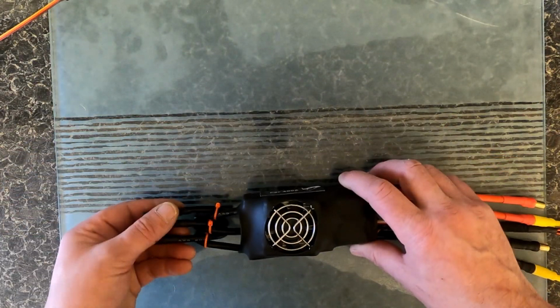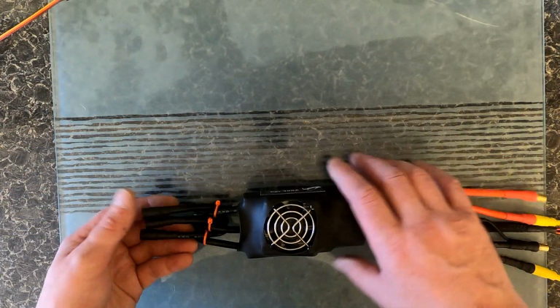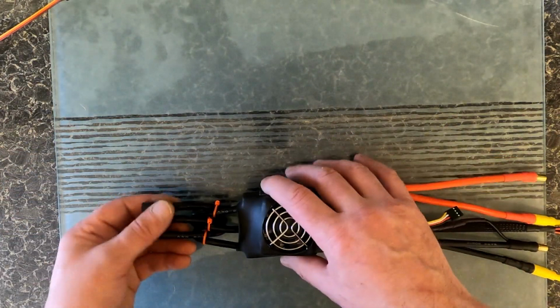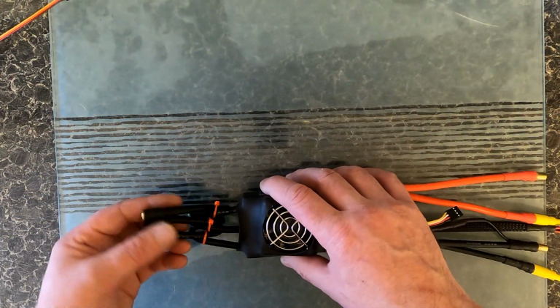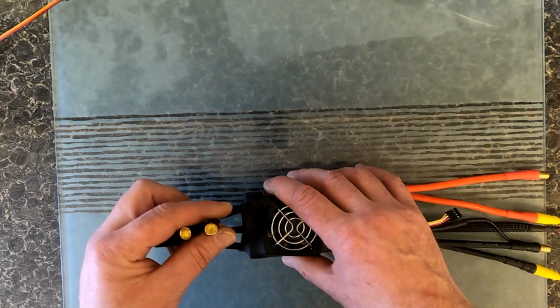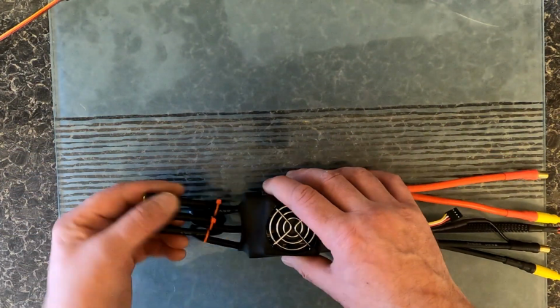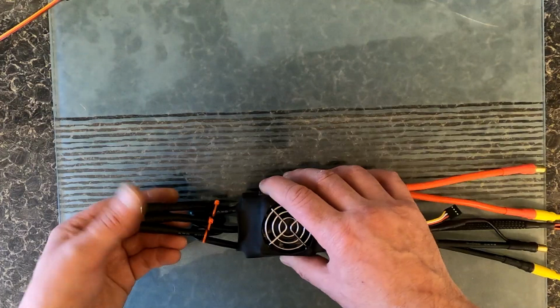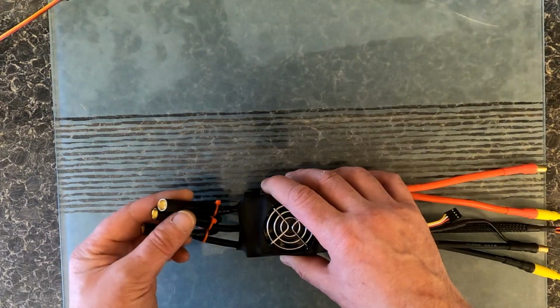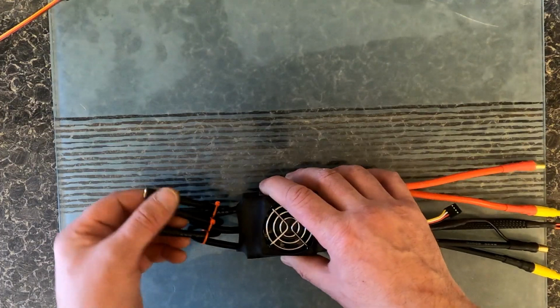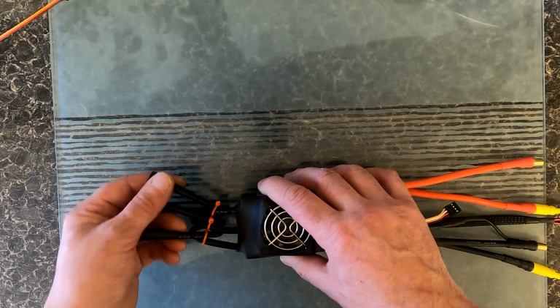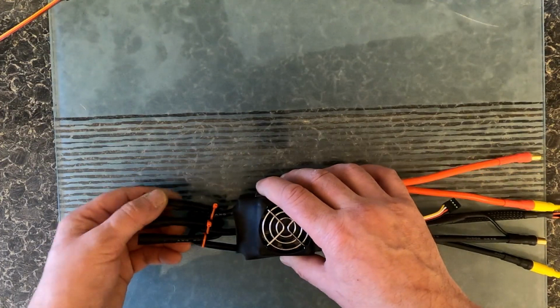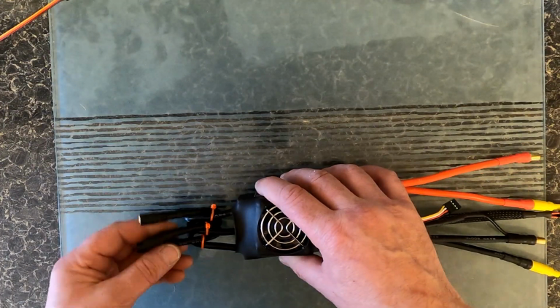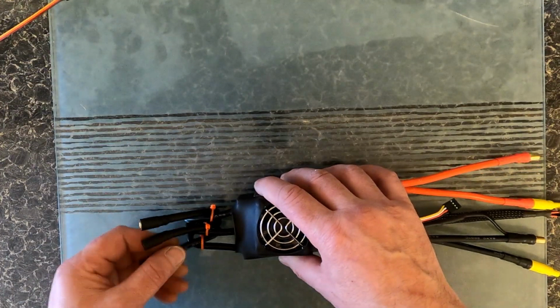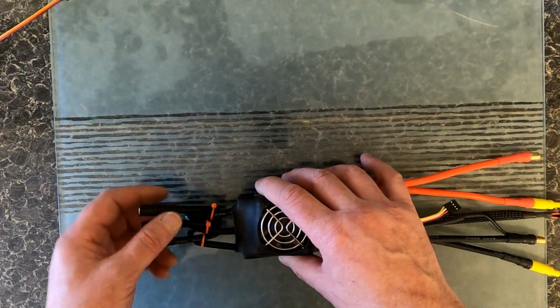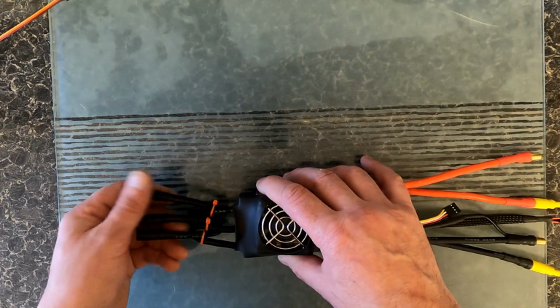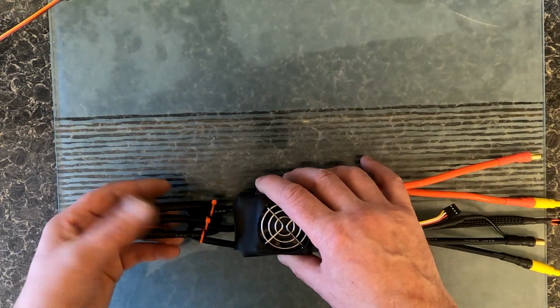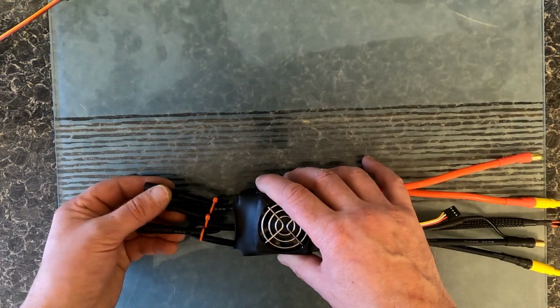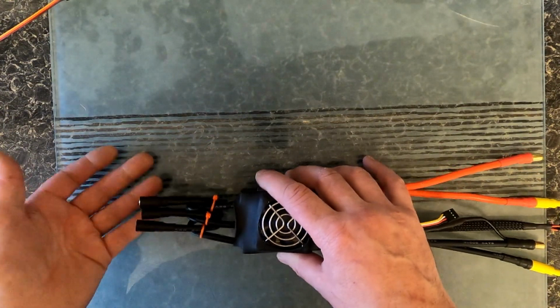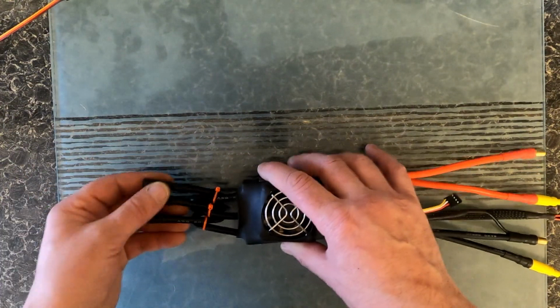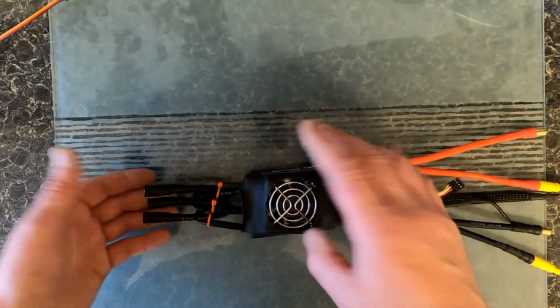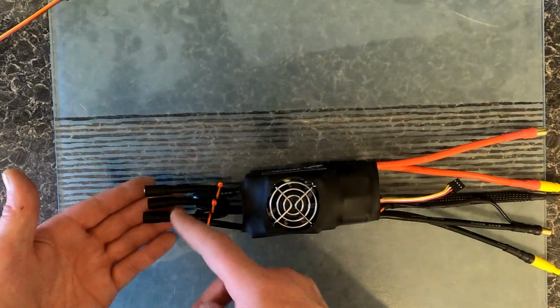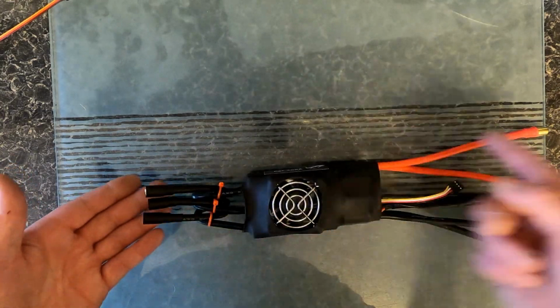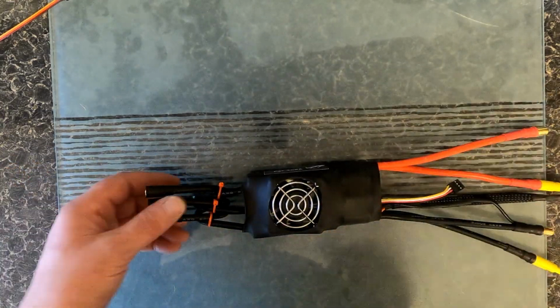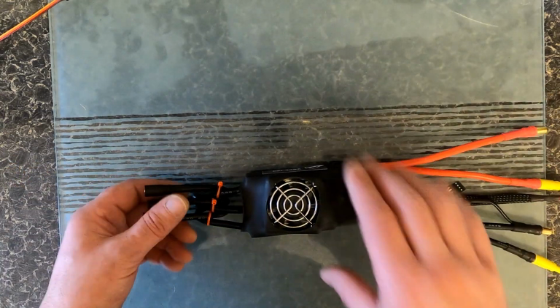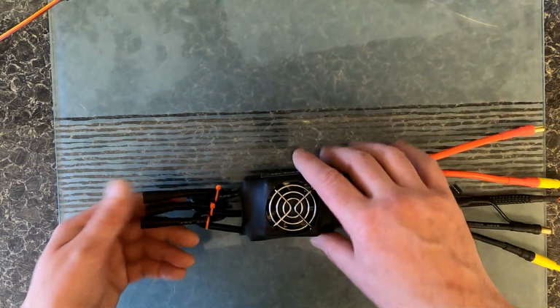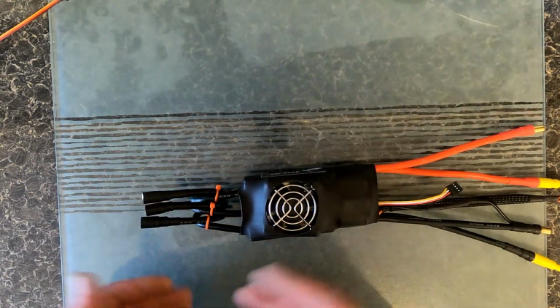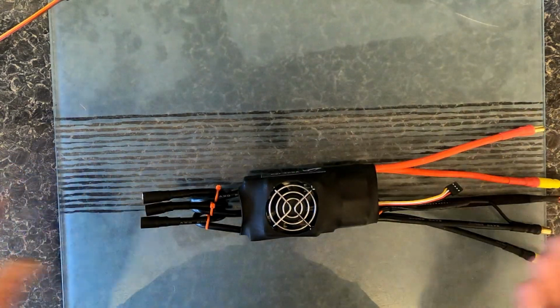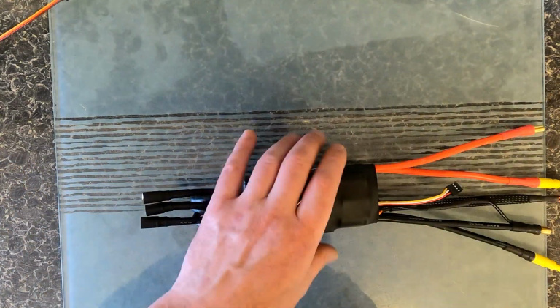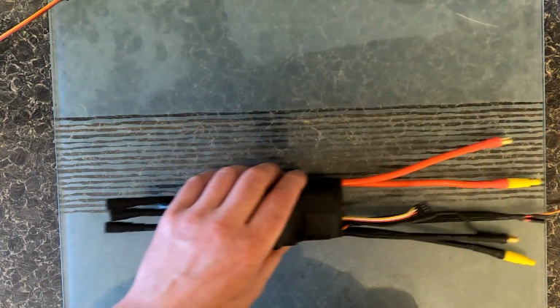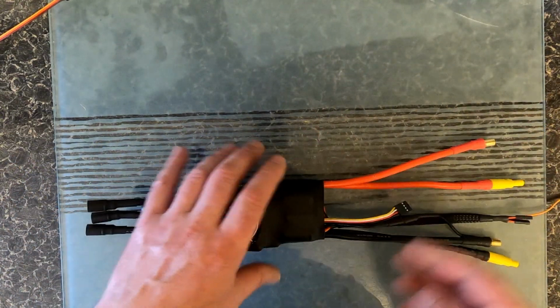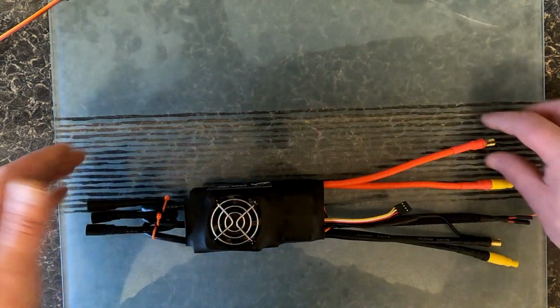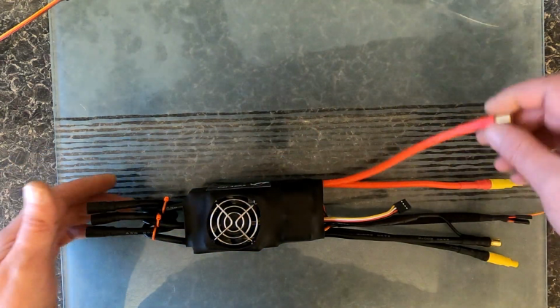On the back end, again around EC8 plugs — and it's a good day to be talking 190 amp plugs. I don't expect this to run anywhere near the limit here.